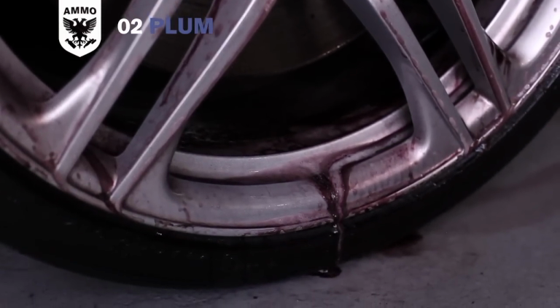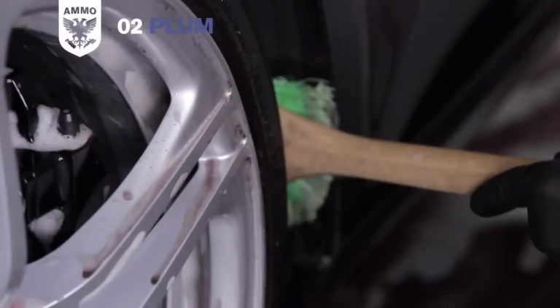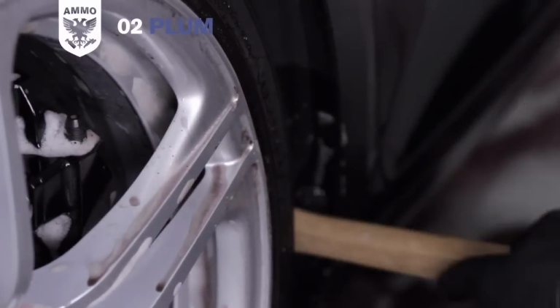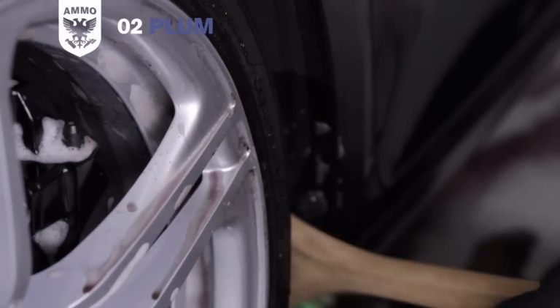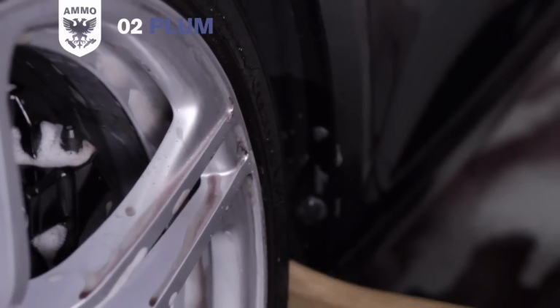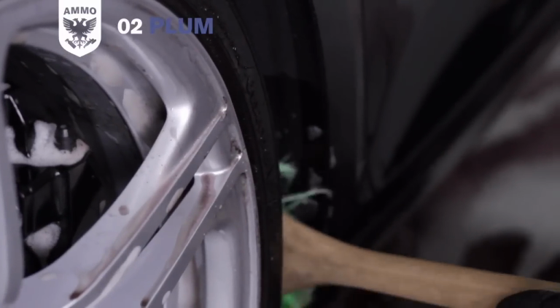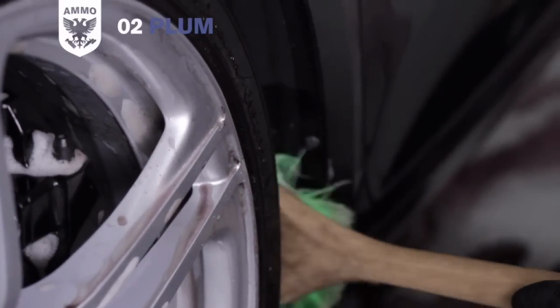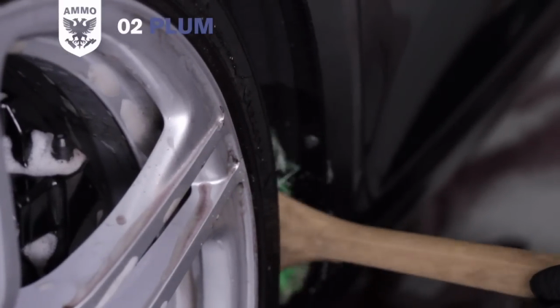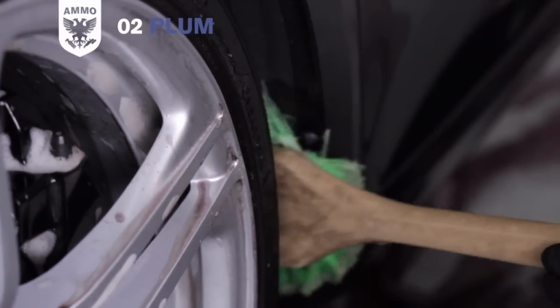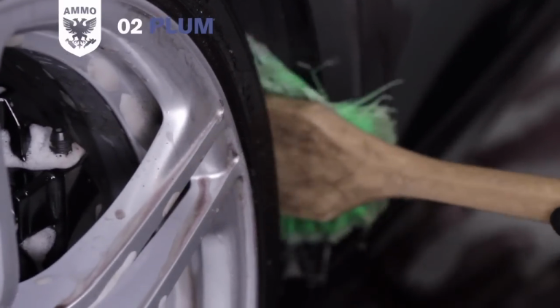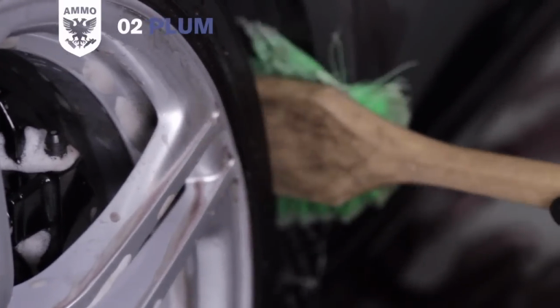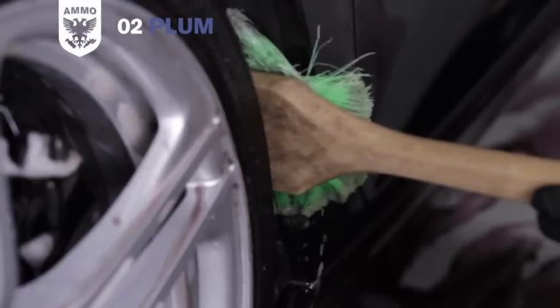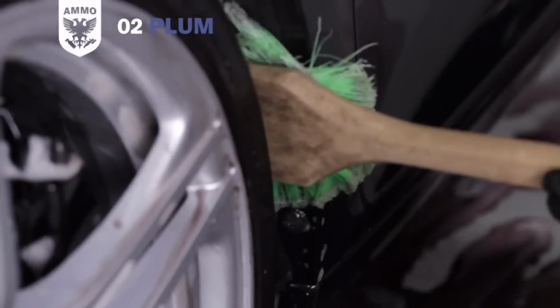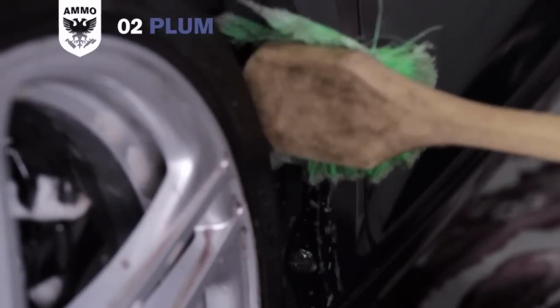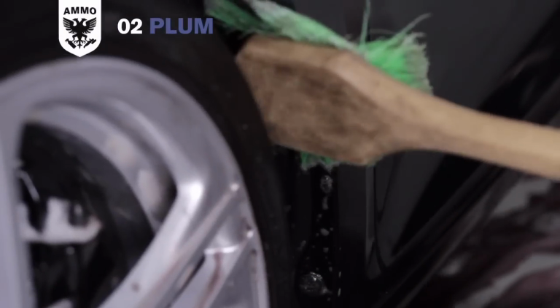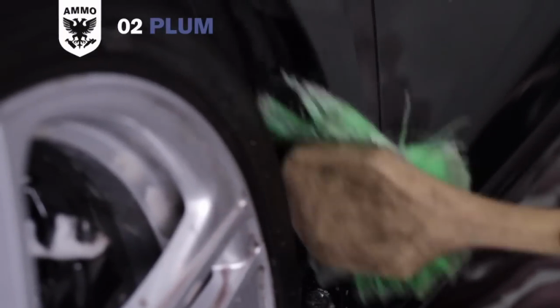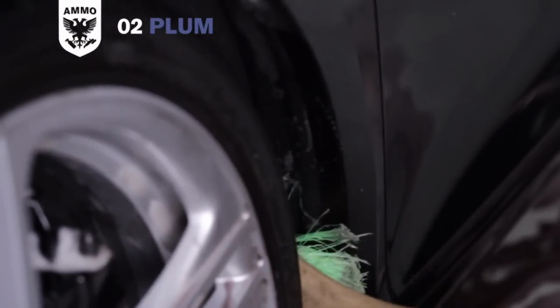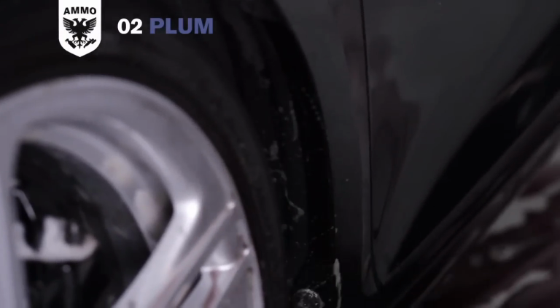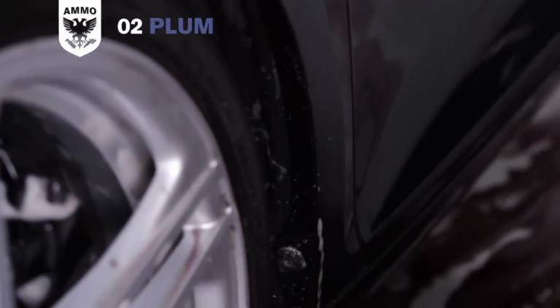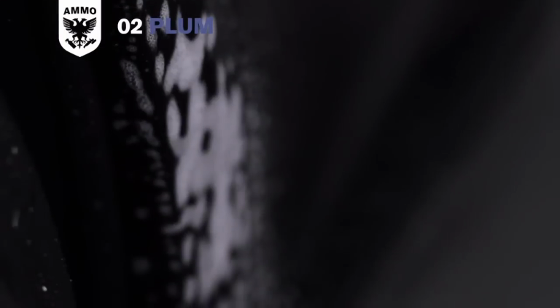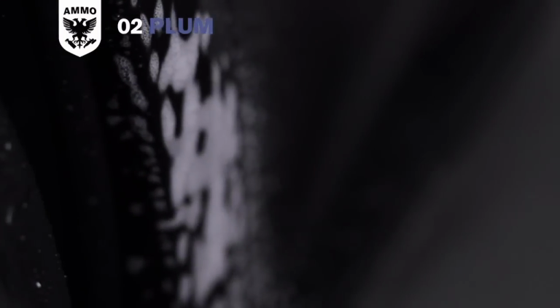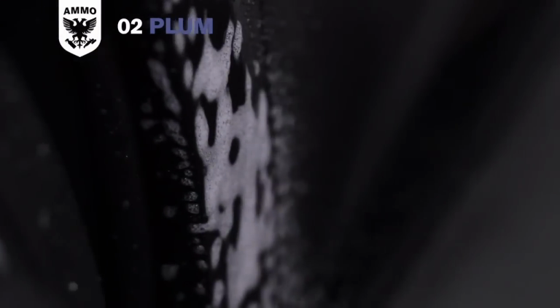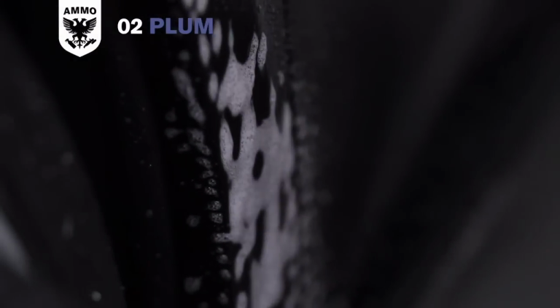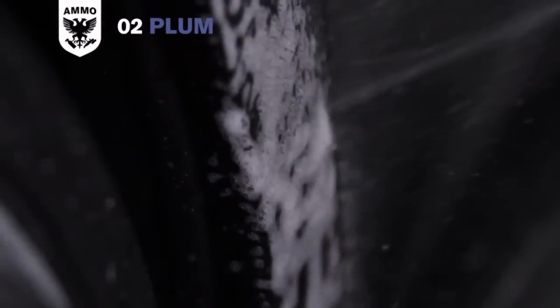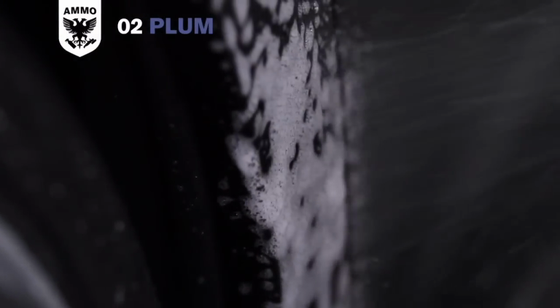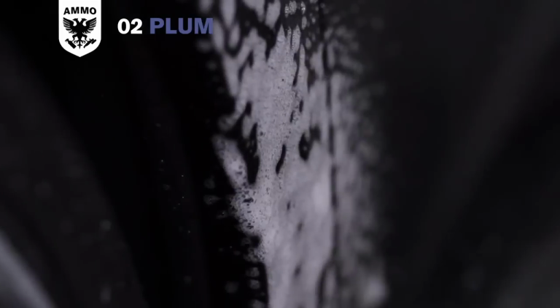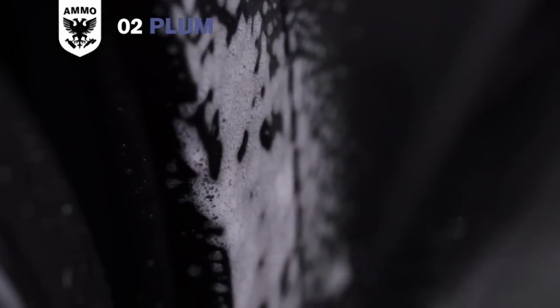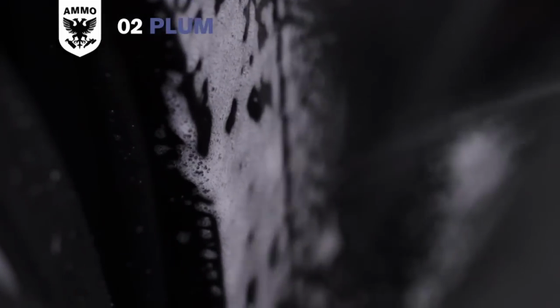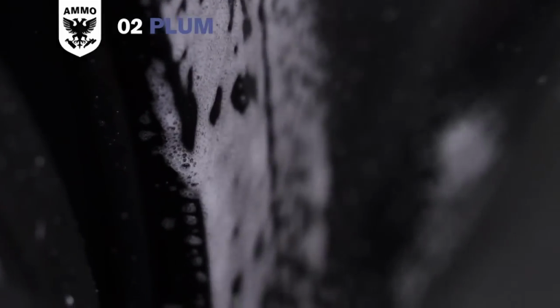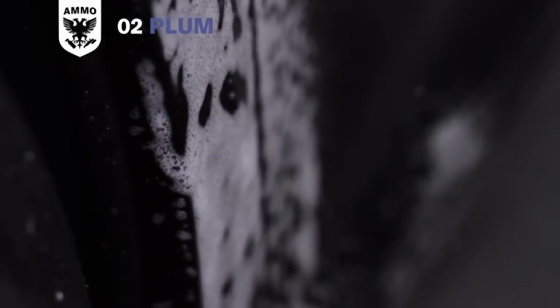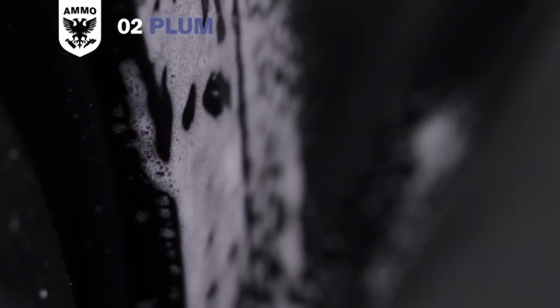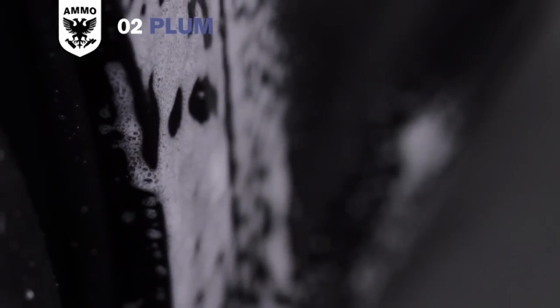On some cars, brake dust can even attach itself to the lower rocker panel, but because Plum is pH balanced, it won't hurt the paint or its layers of protection. So add a few squirts to this area to help loosen the brake dust prior to your wash.